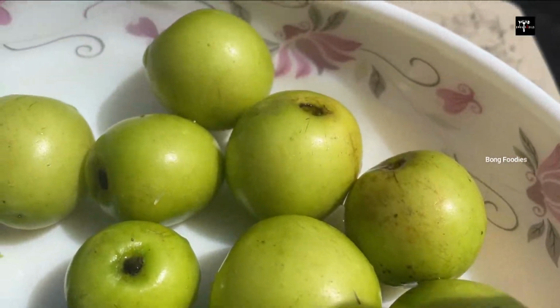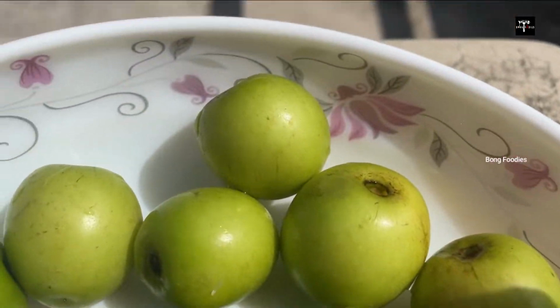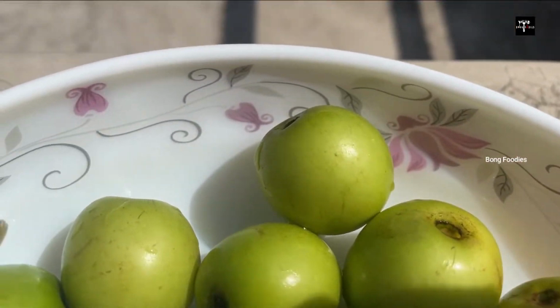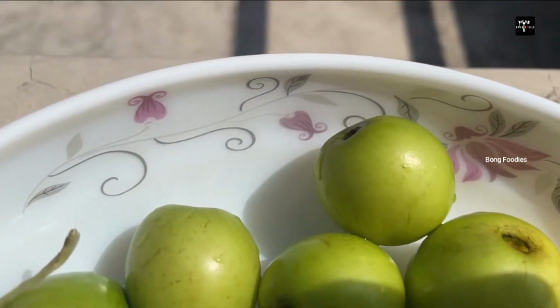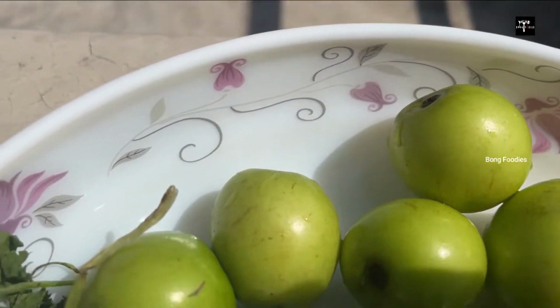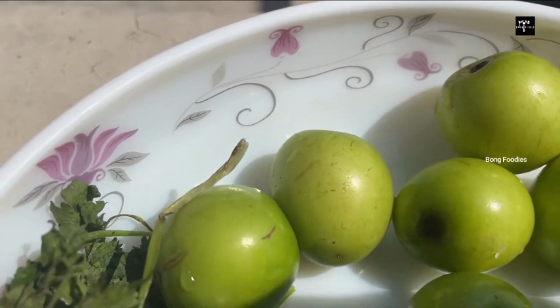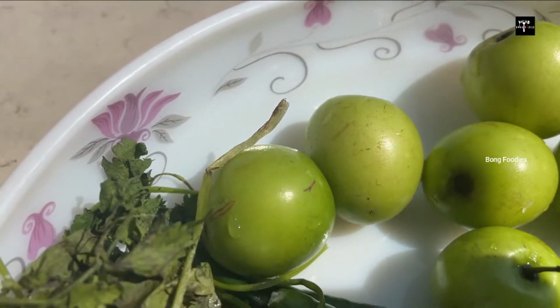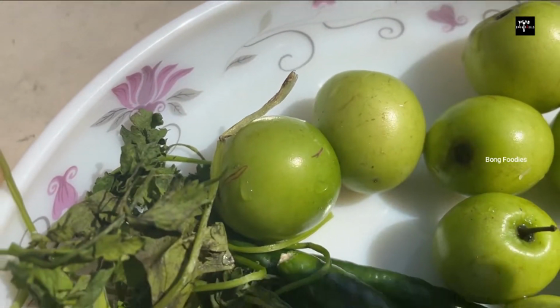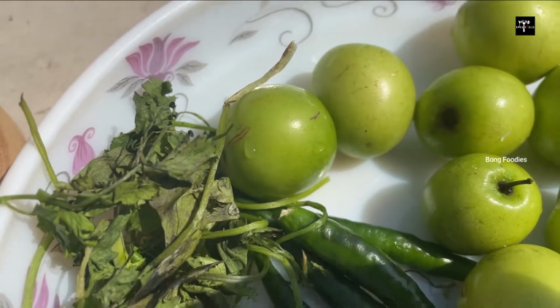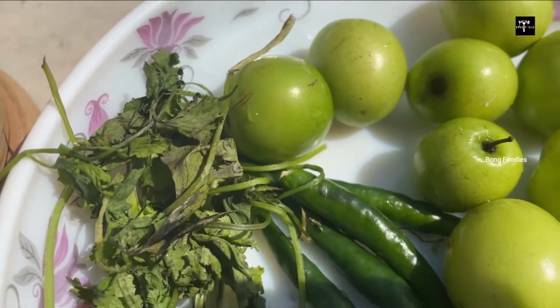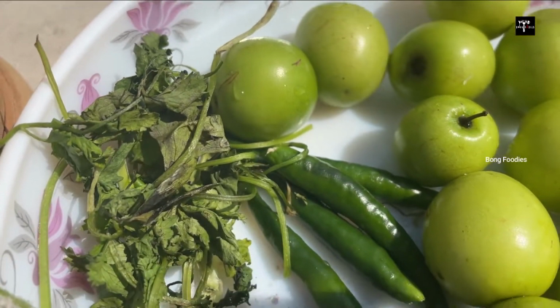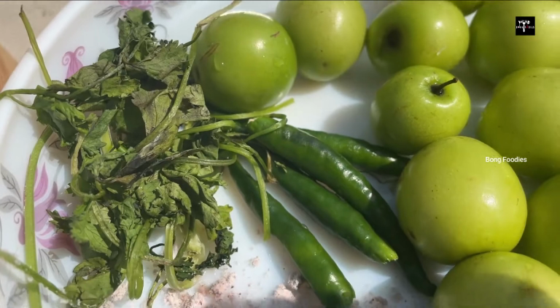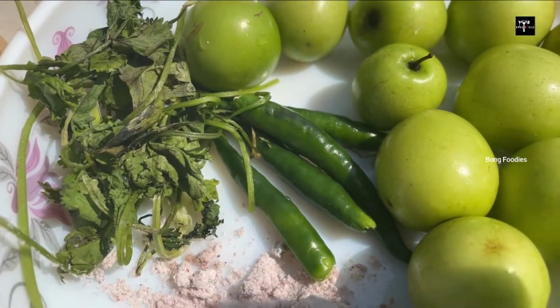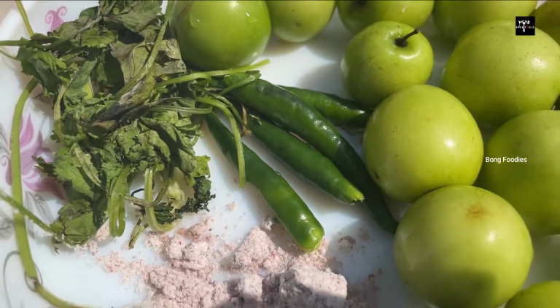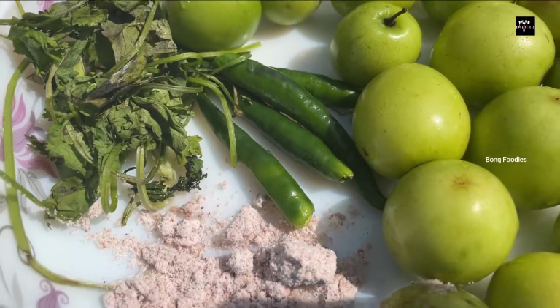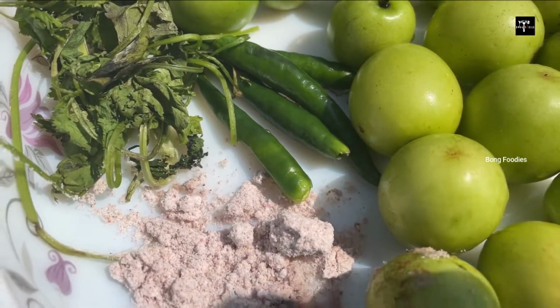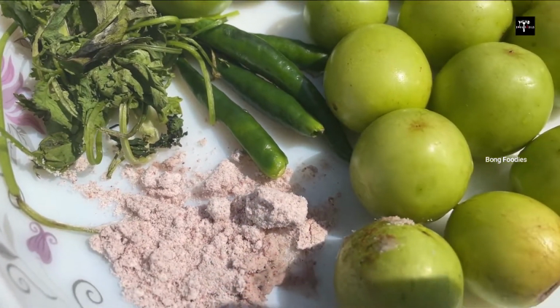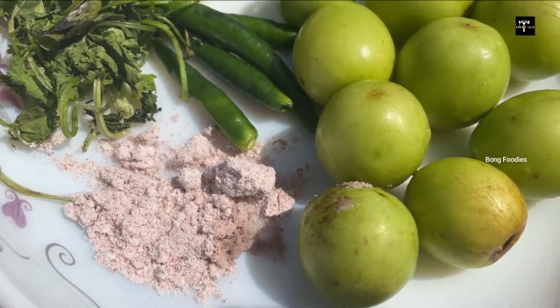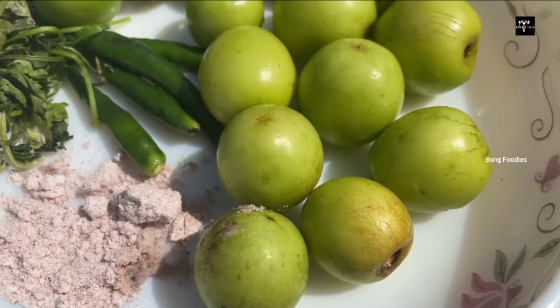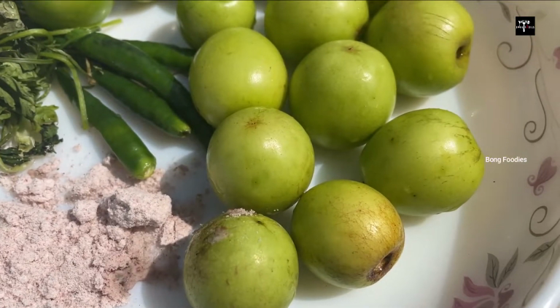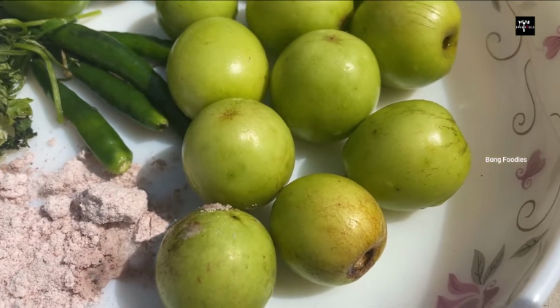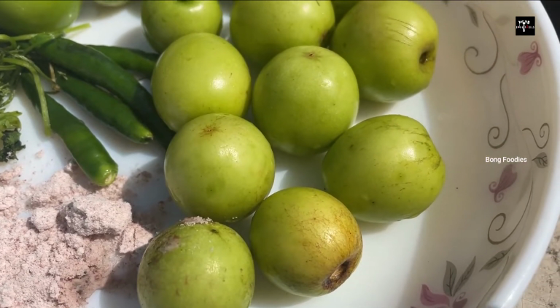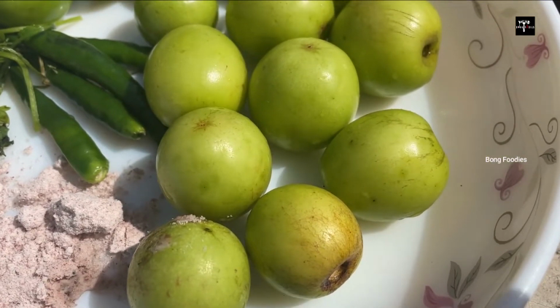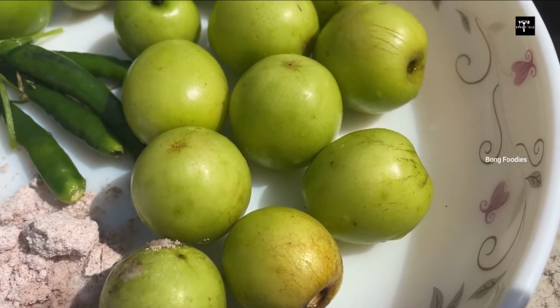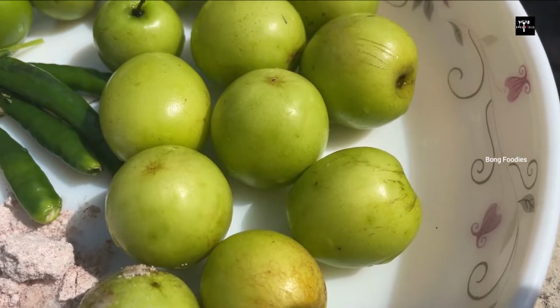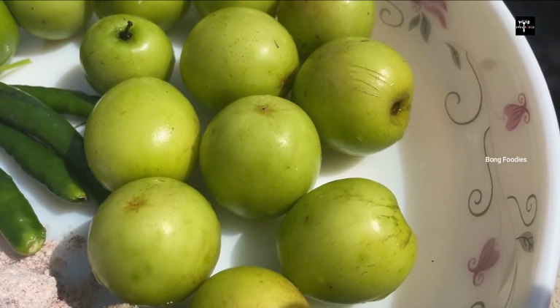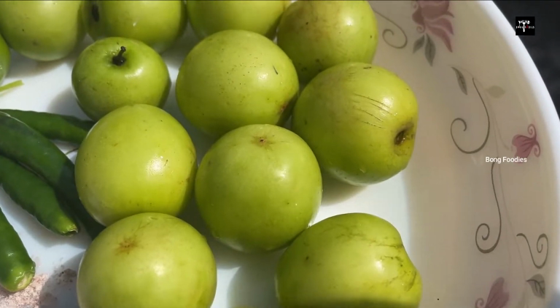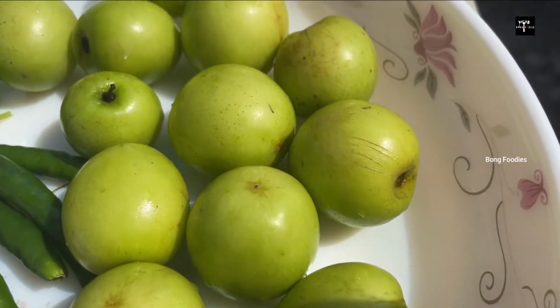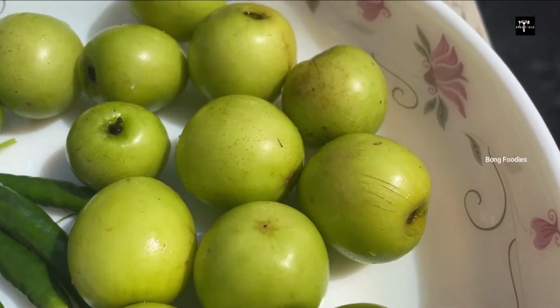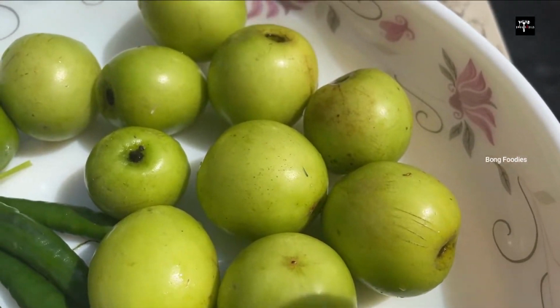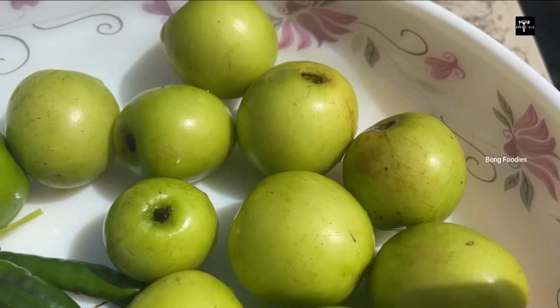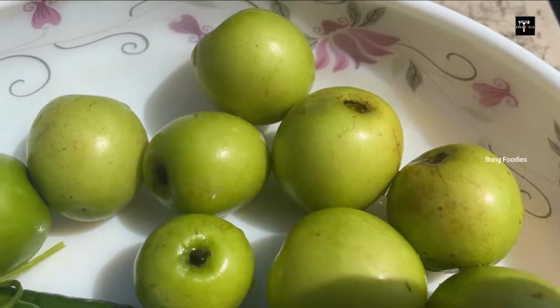Today I'm going to show you a very good food item. This is a very good food.